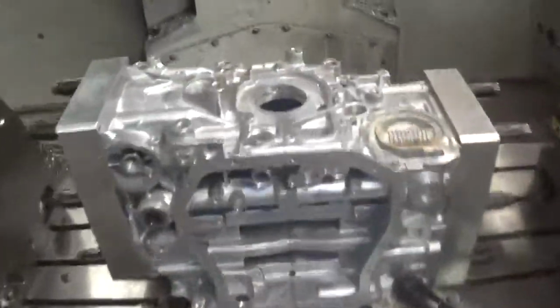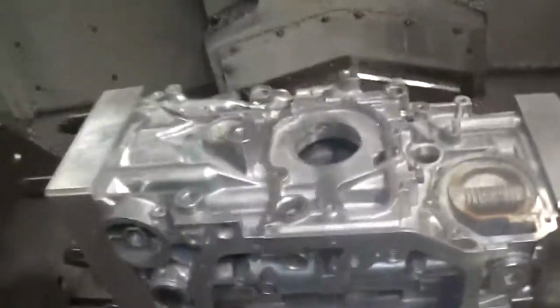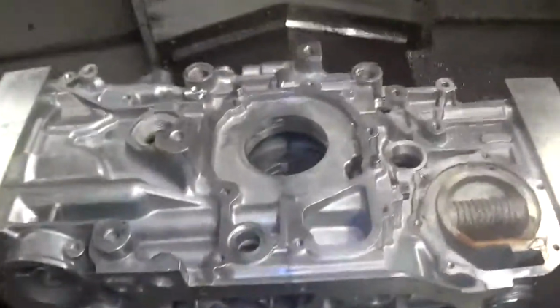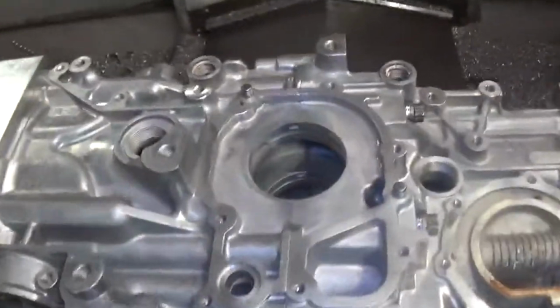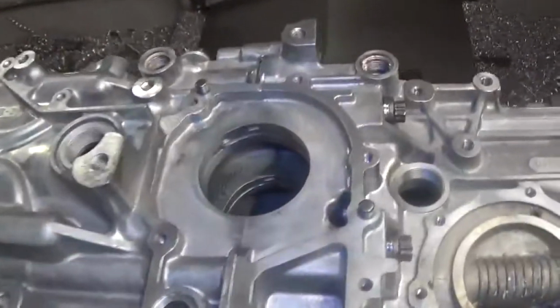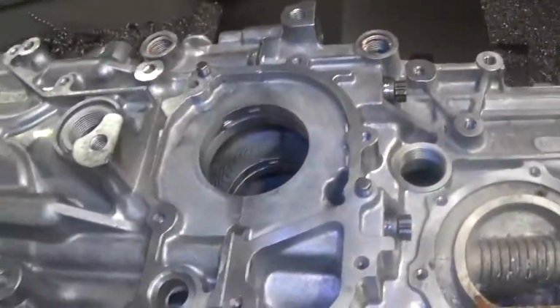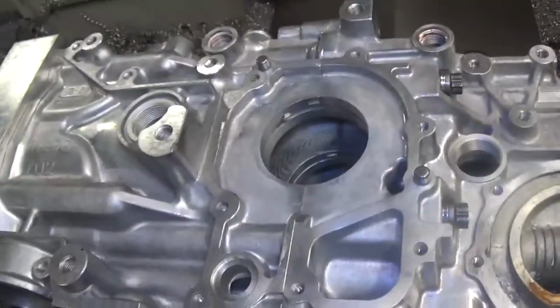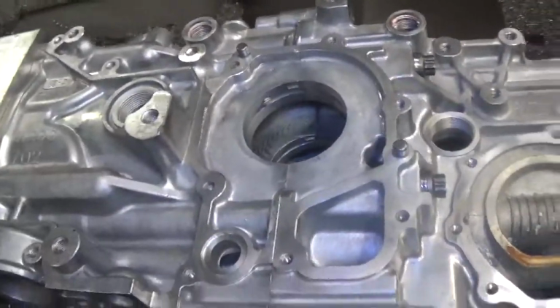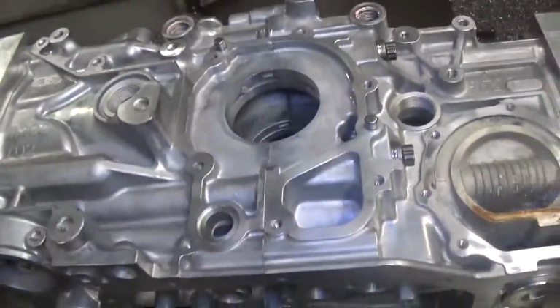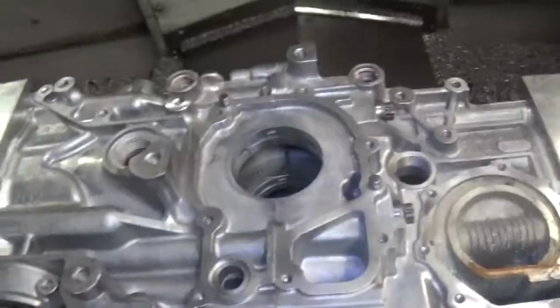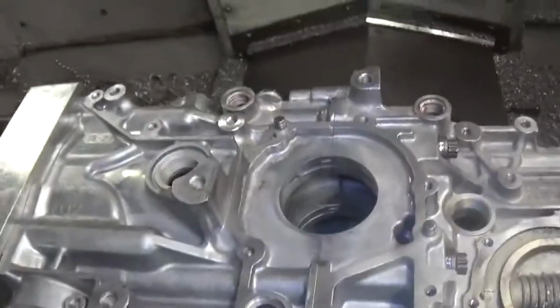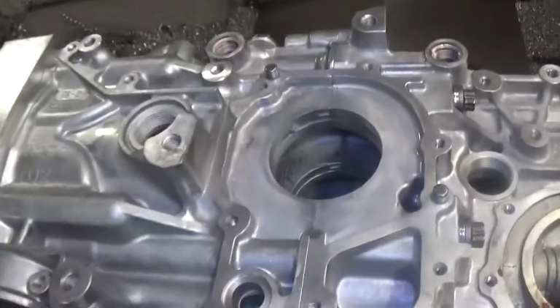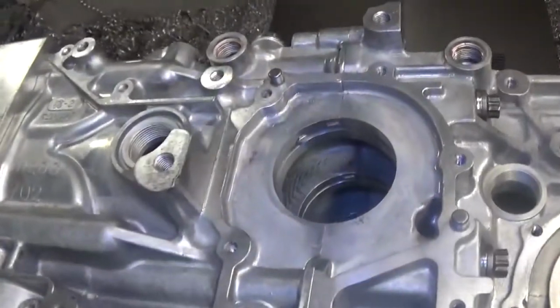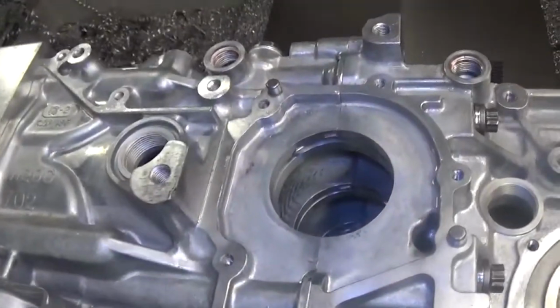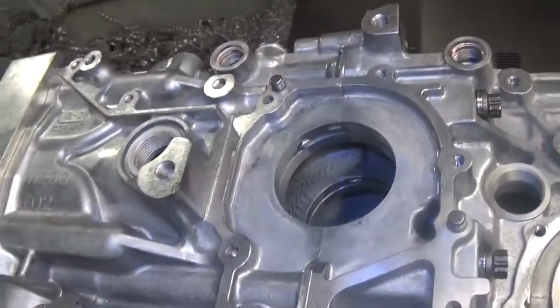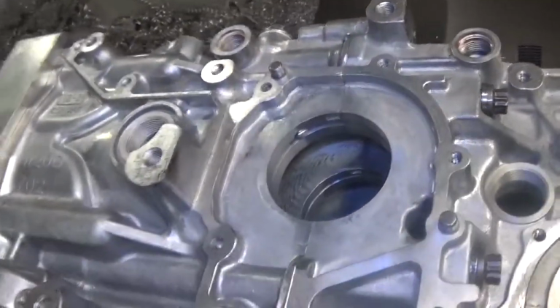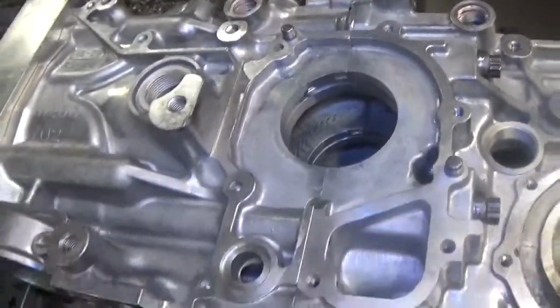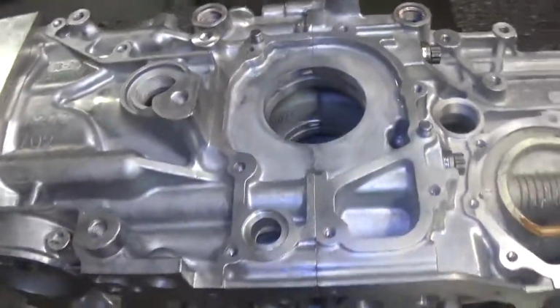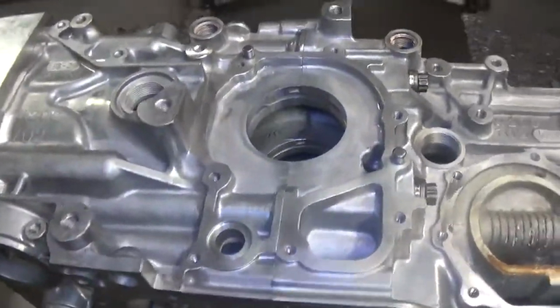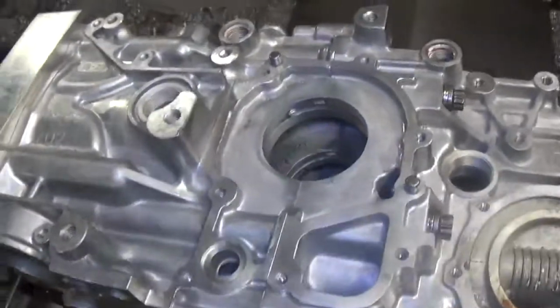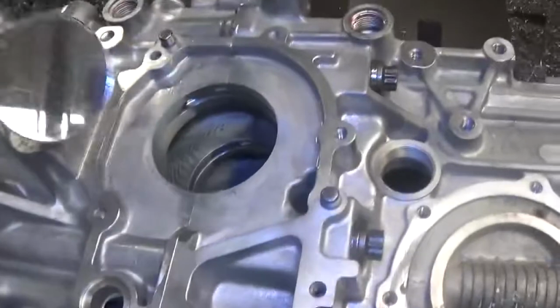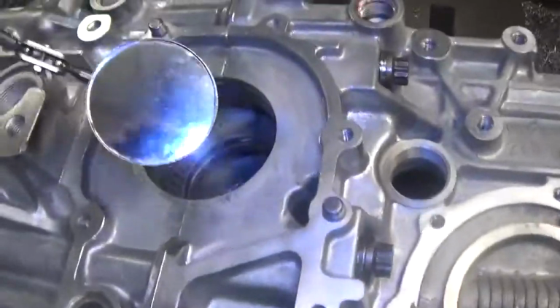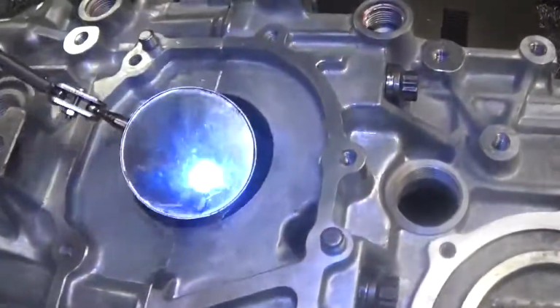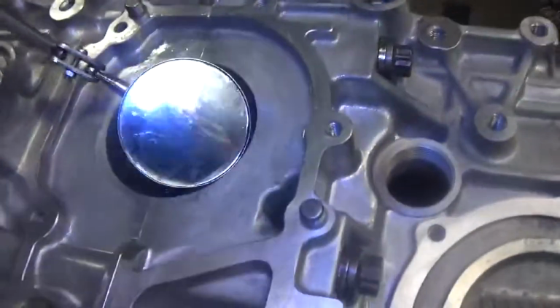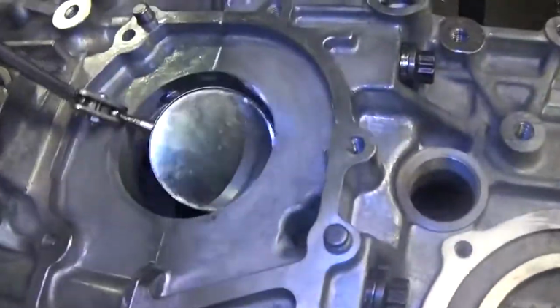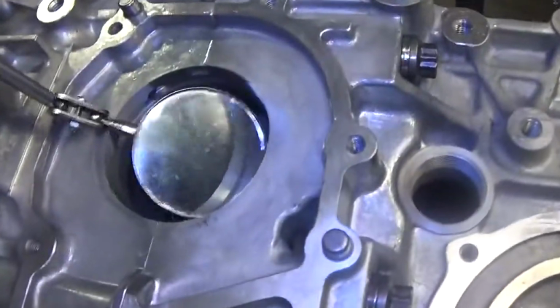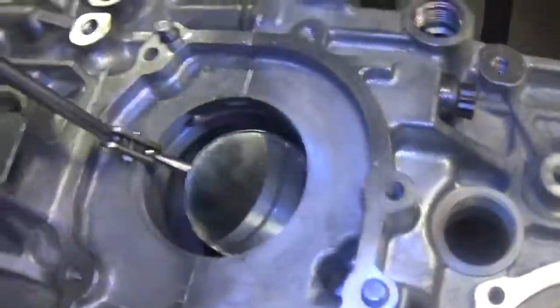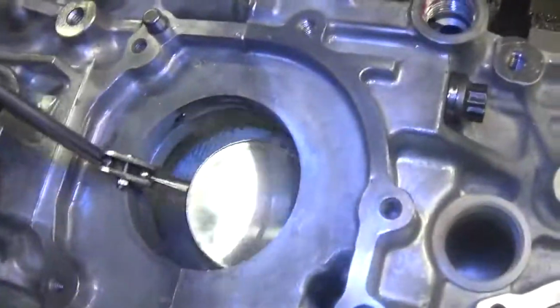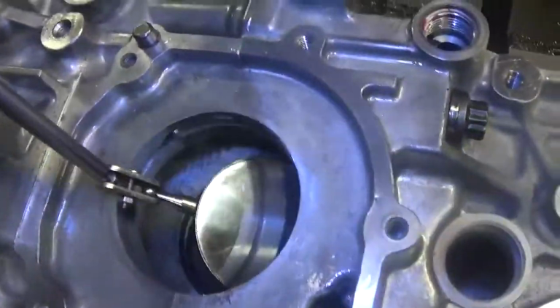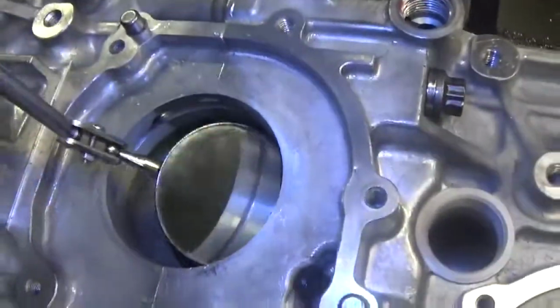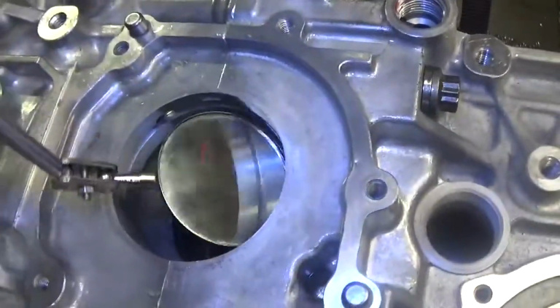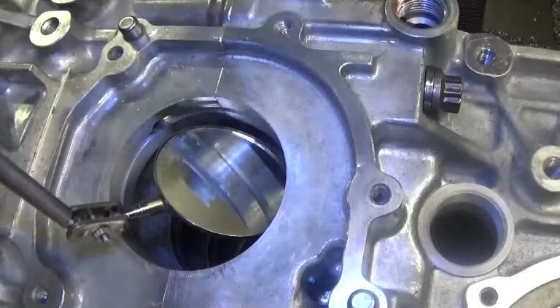I've taken a cut here, and I'm still eight thousandths, seven thousandths away from final dimension, but I just wanted to show something interesting.